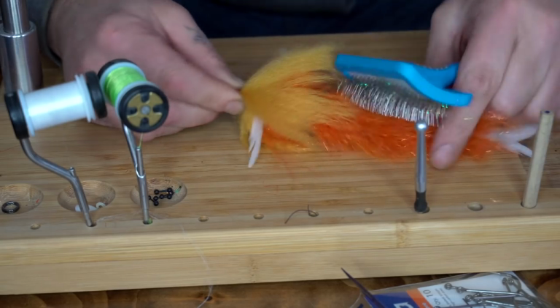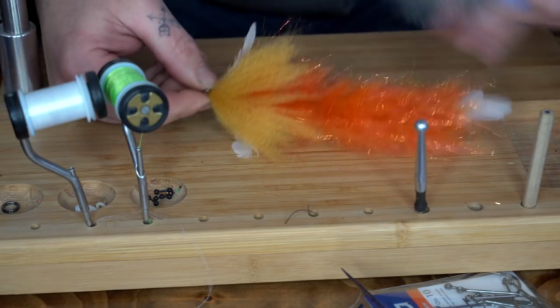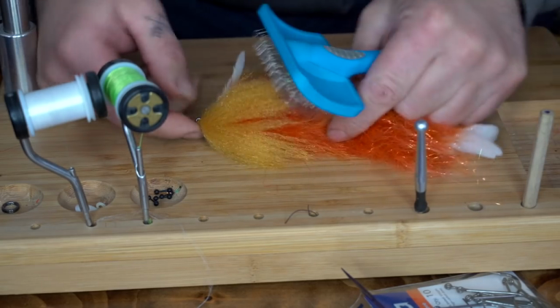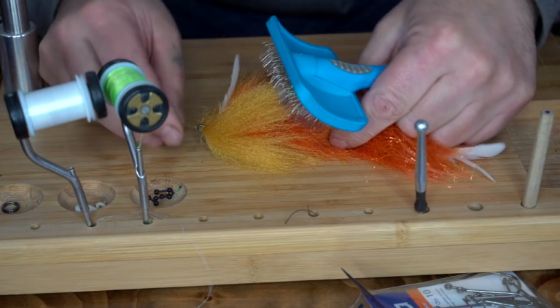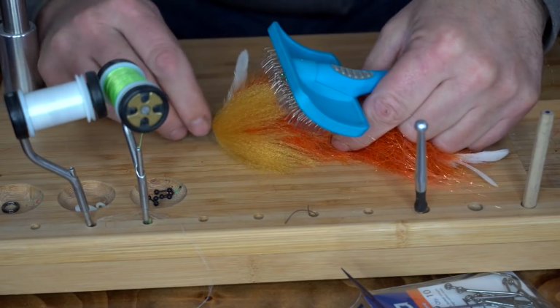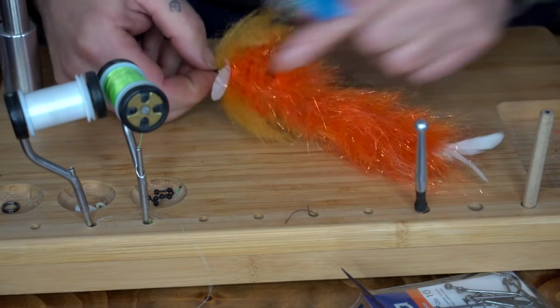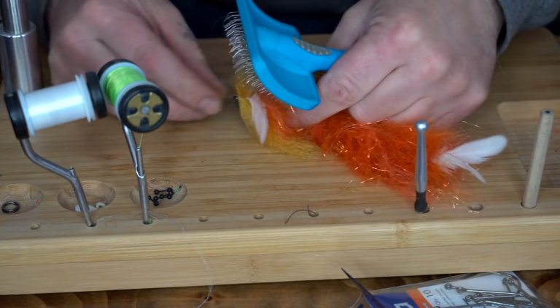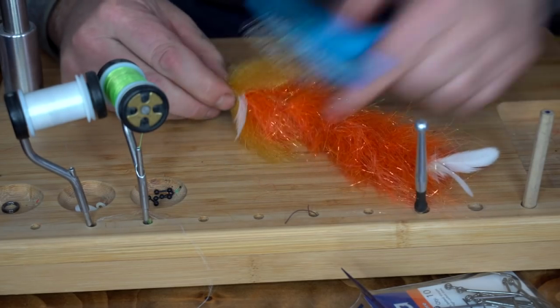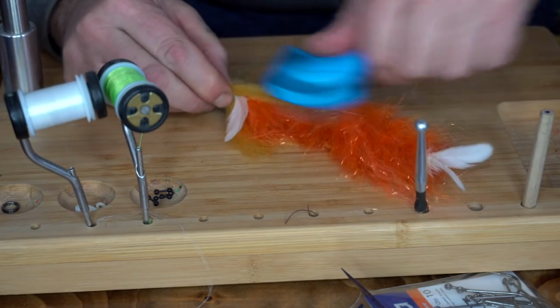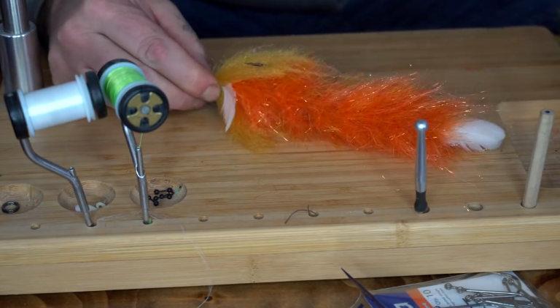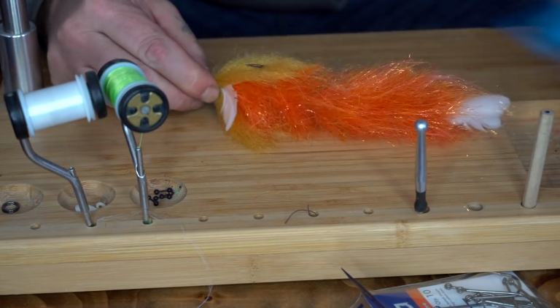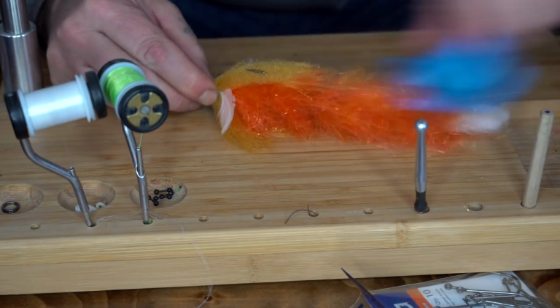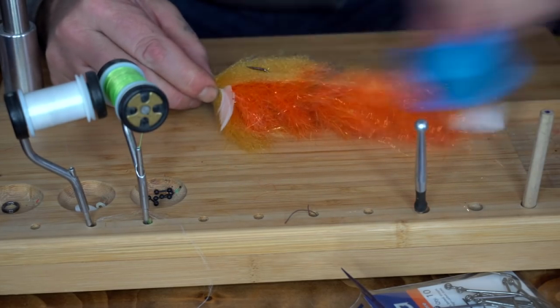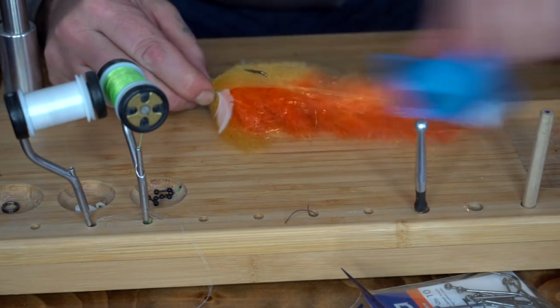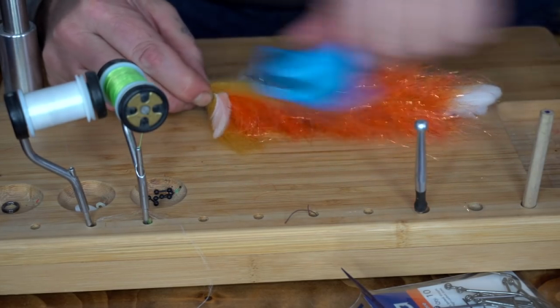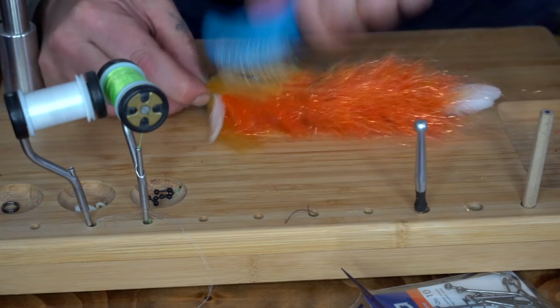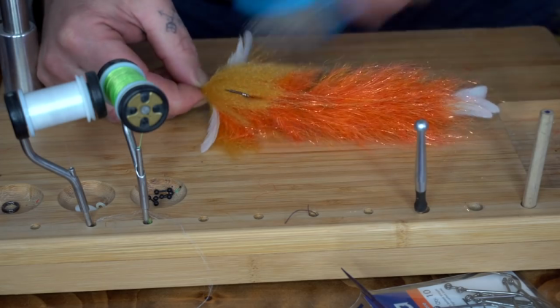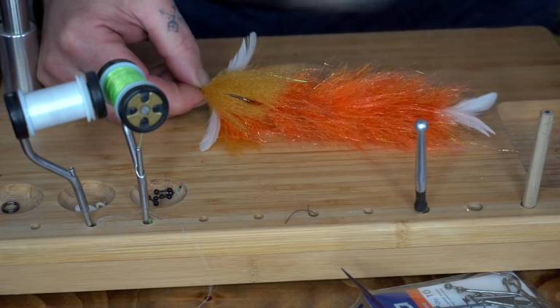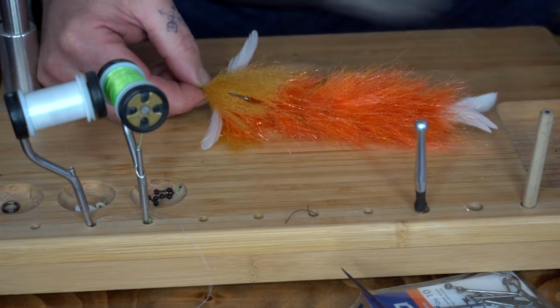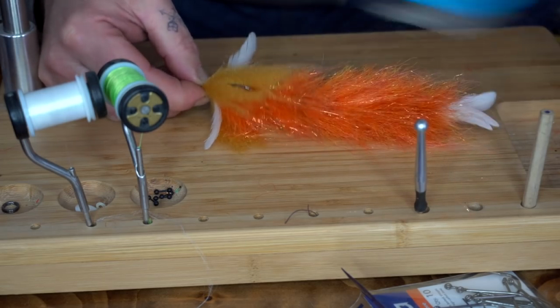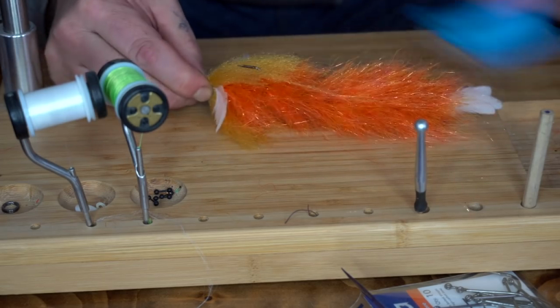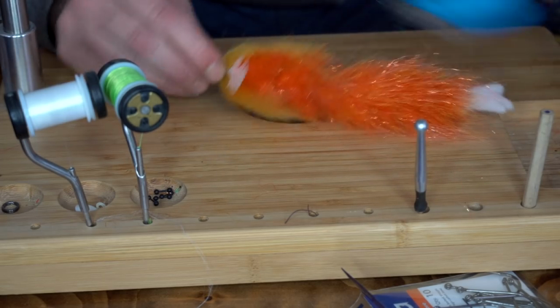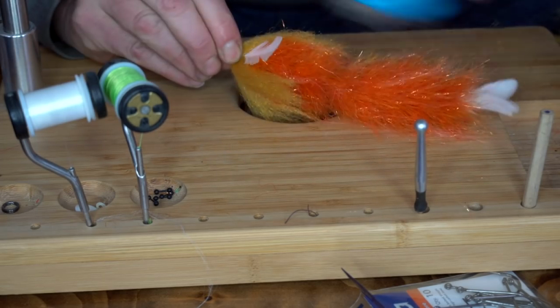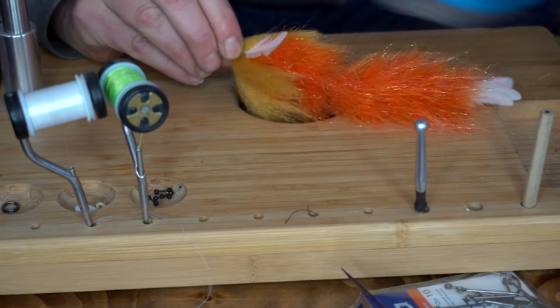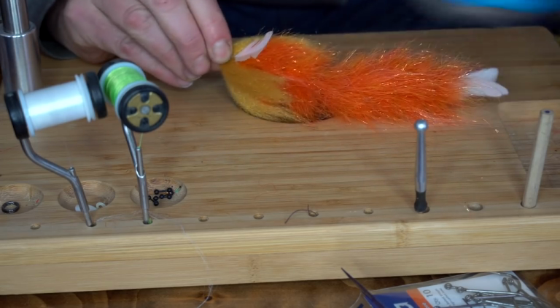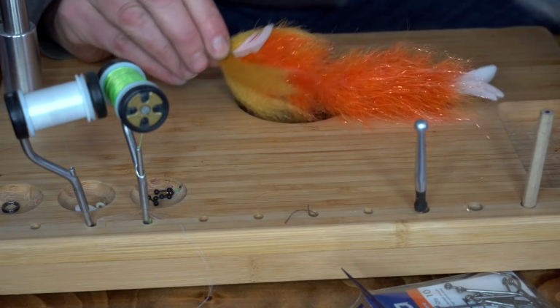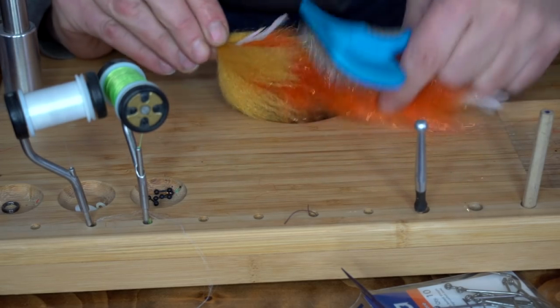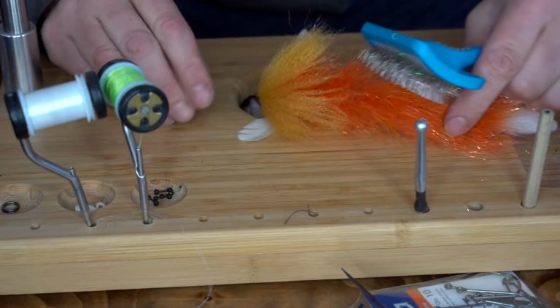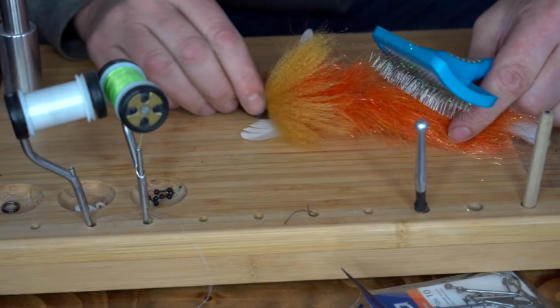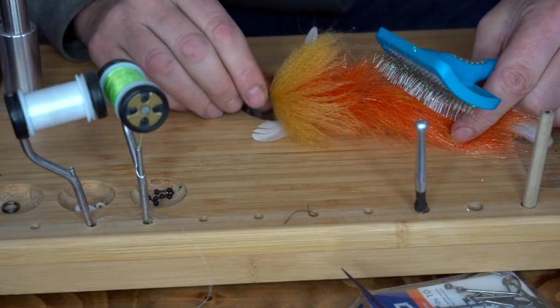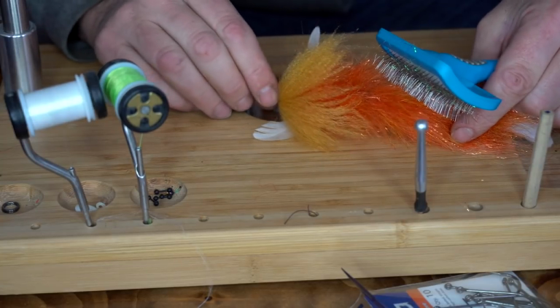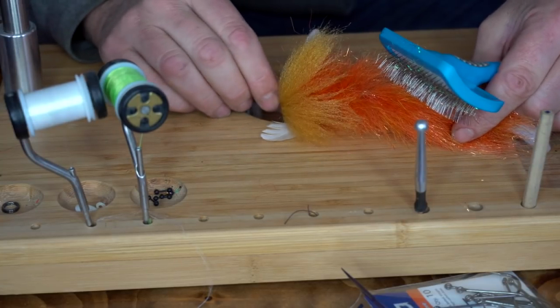Now give your fly a good brush and untangle all the fibers so it's ready to trim. Take your time trimming — it's better to go slow and take a little bit at a time than to mess up your fly right at the end.